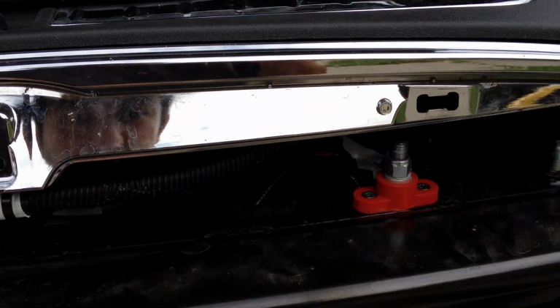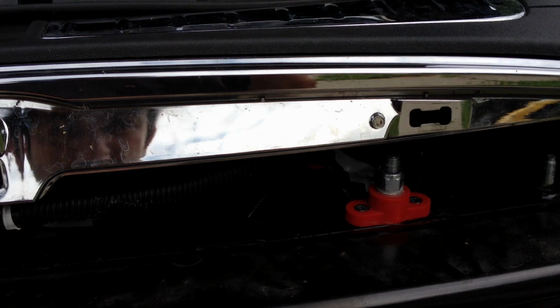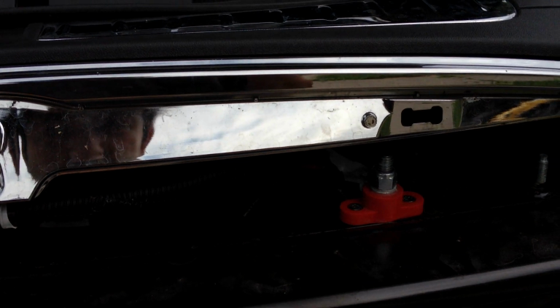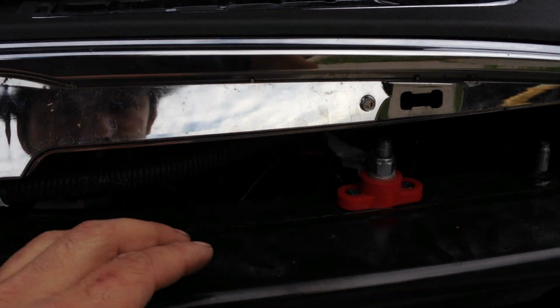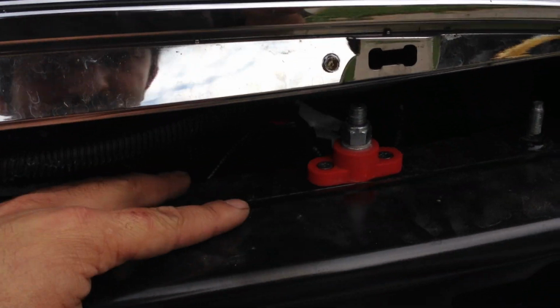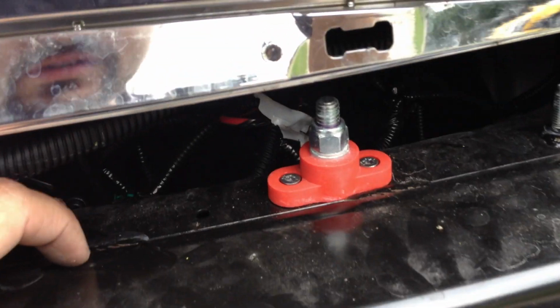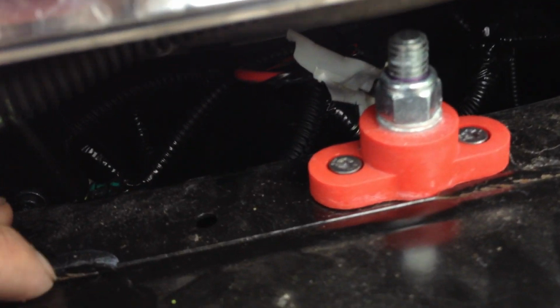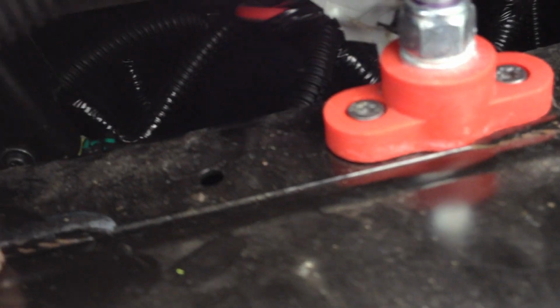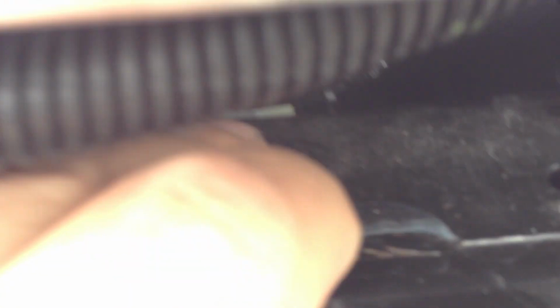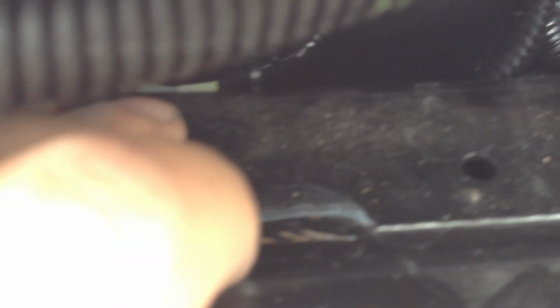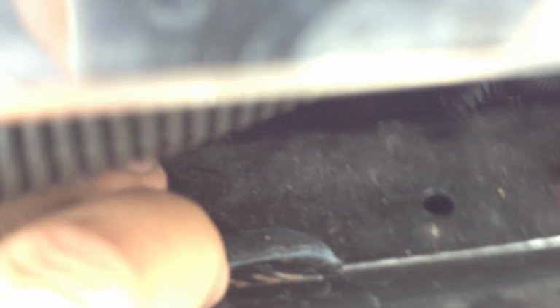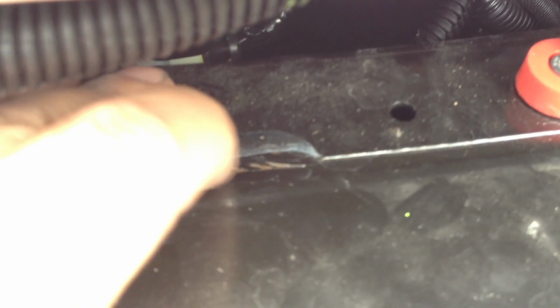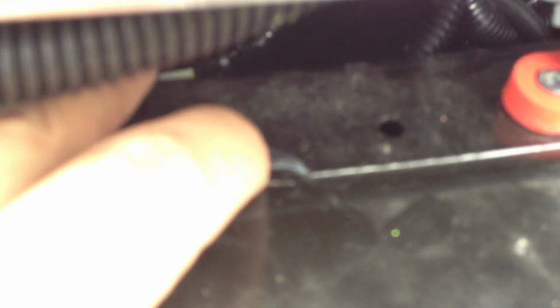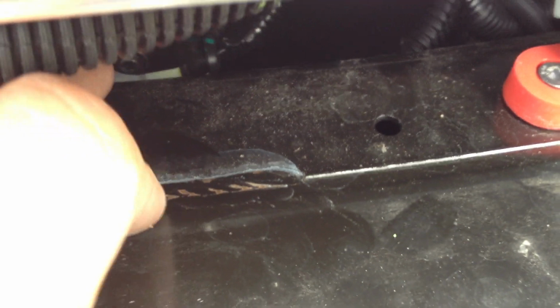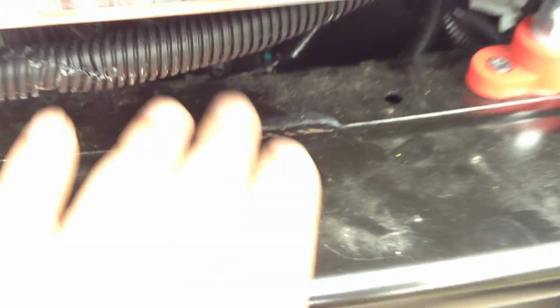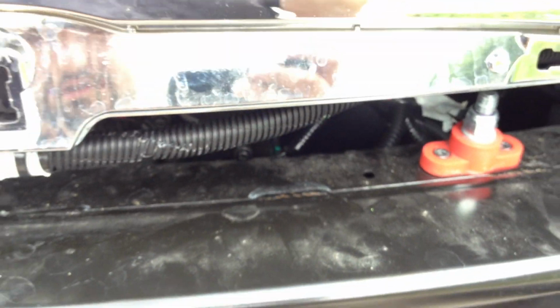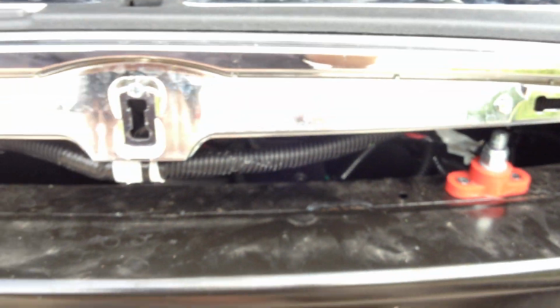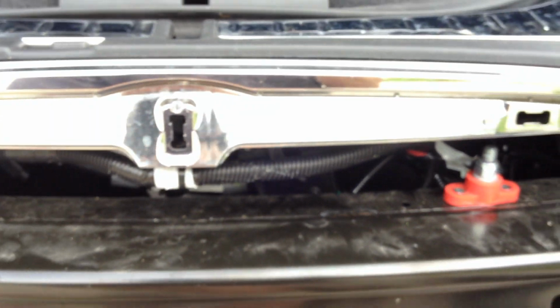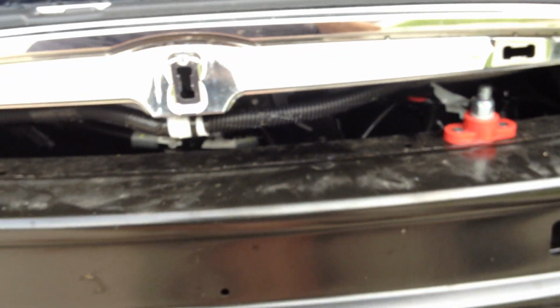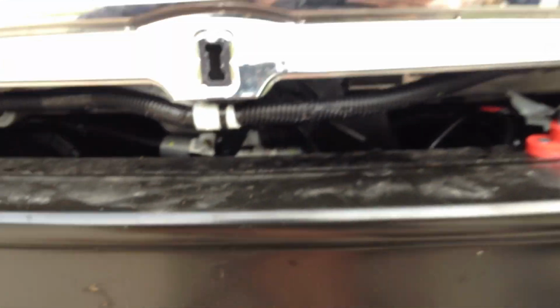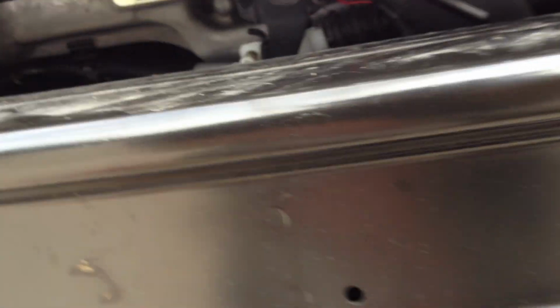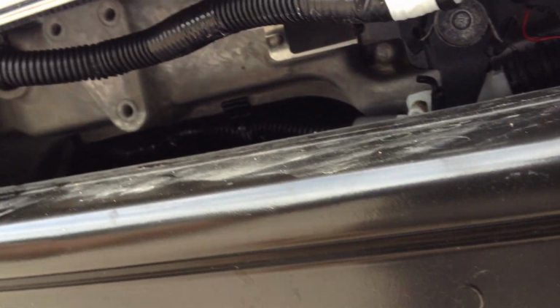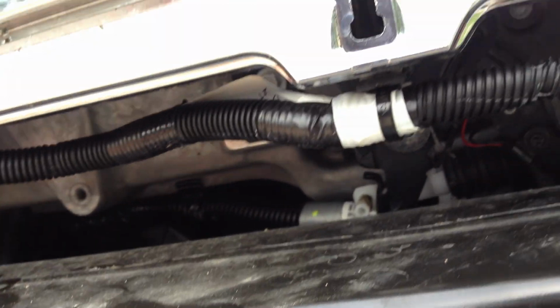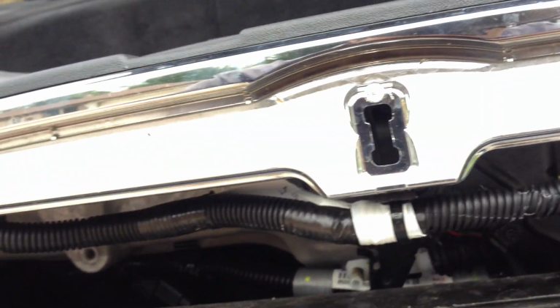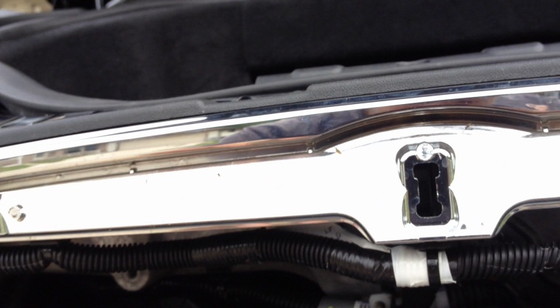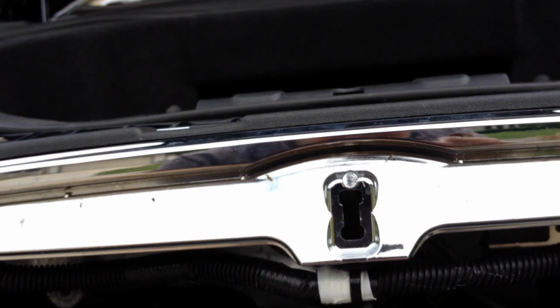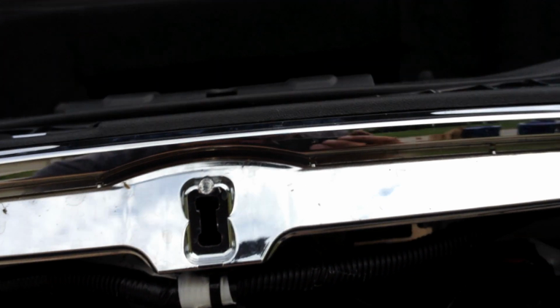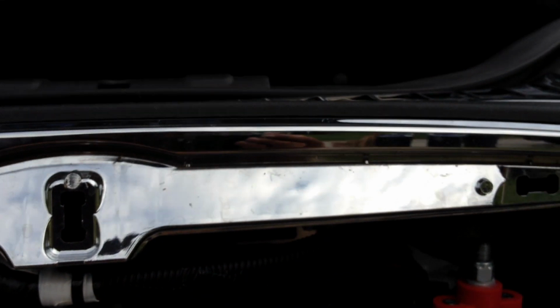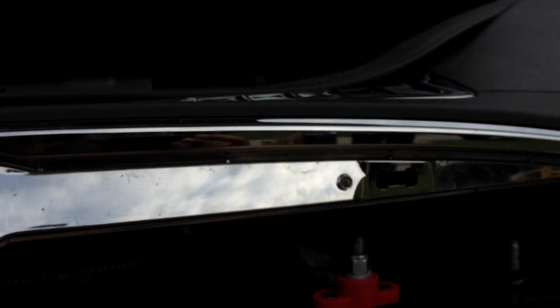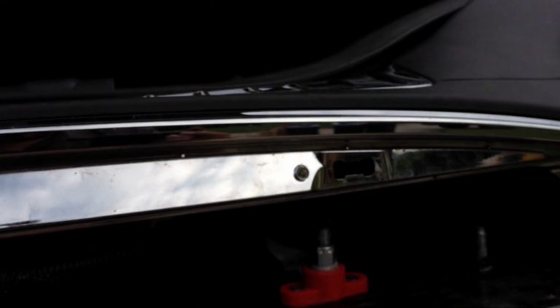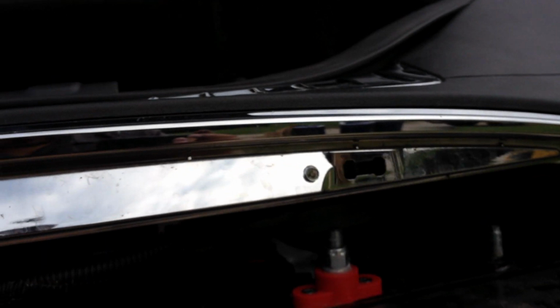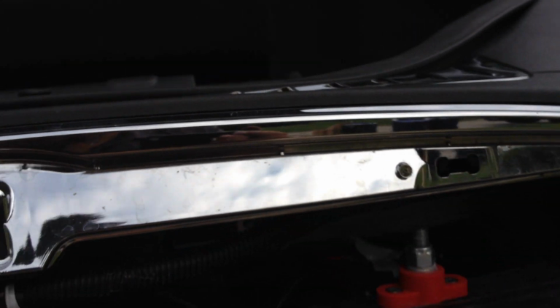I've already got some rust on my inside bumper here — they didn't paint it well enough where the weld mark is. And your horns are up here. Look at all this space for you to plug in an upgraded horn.